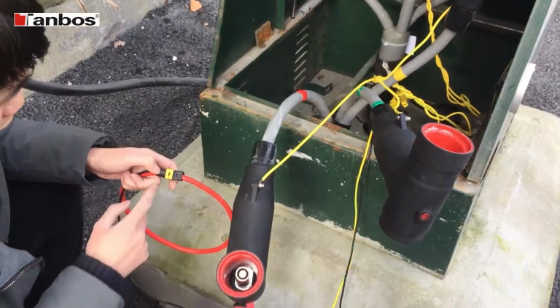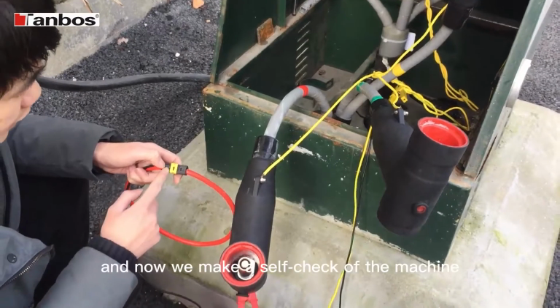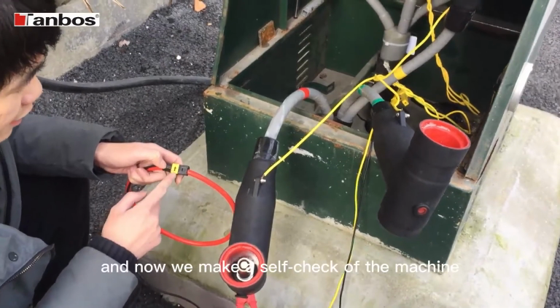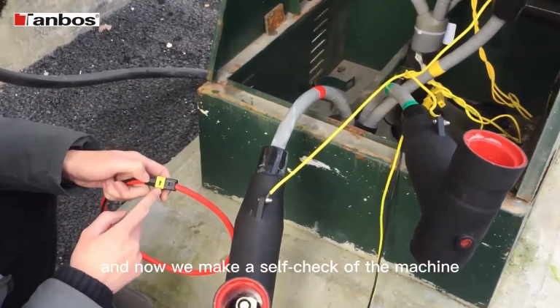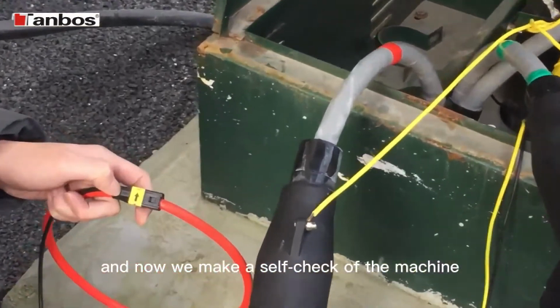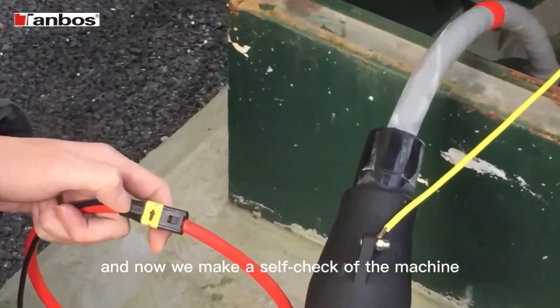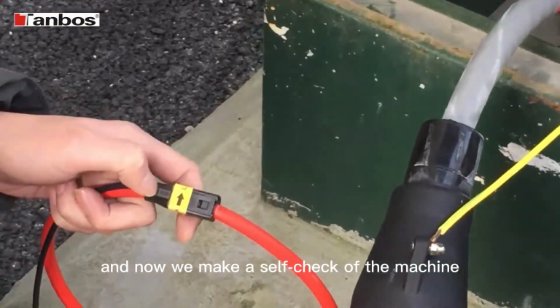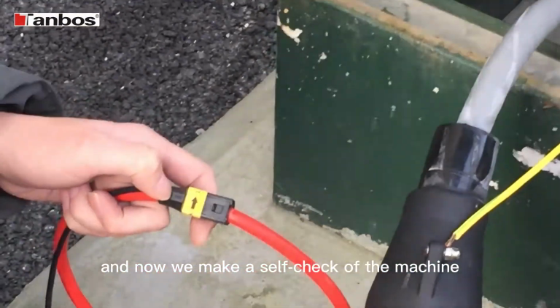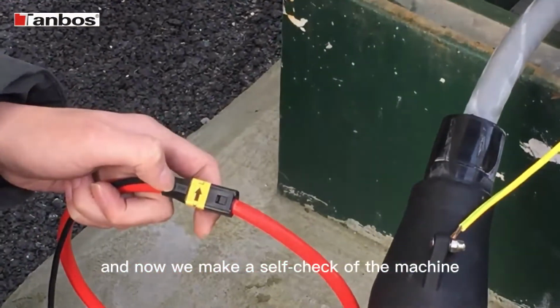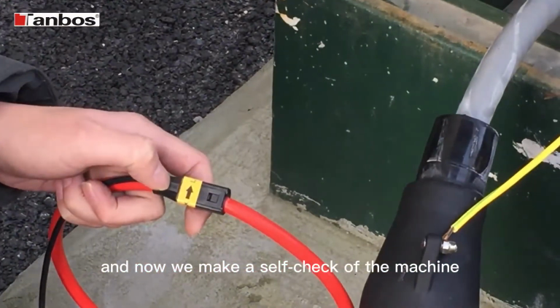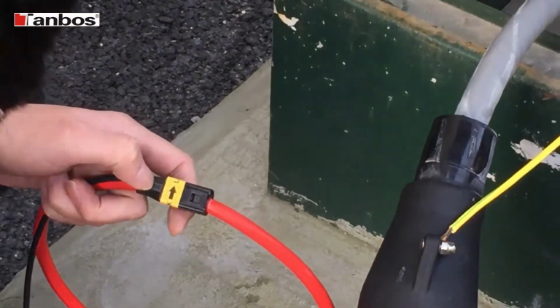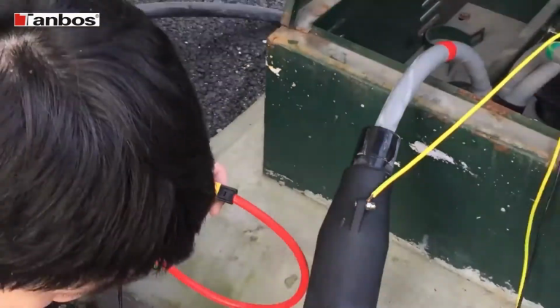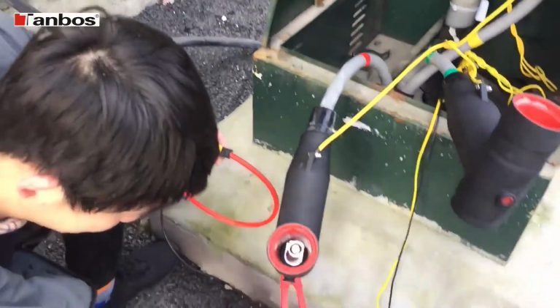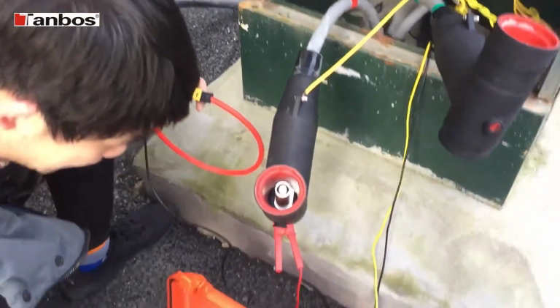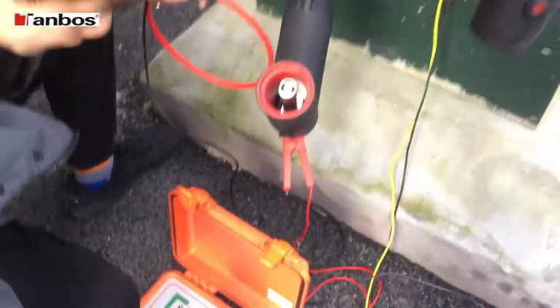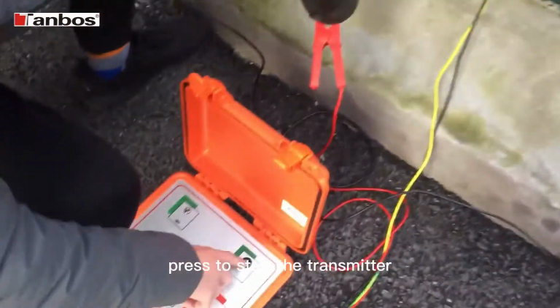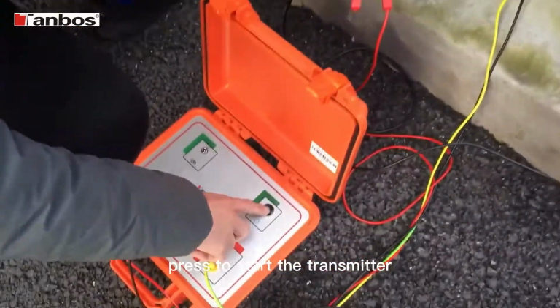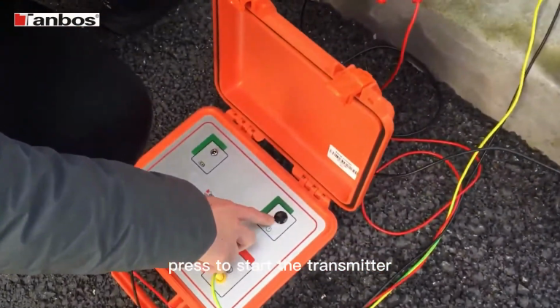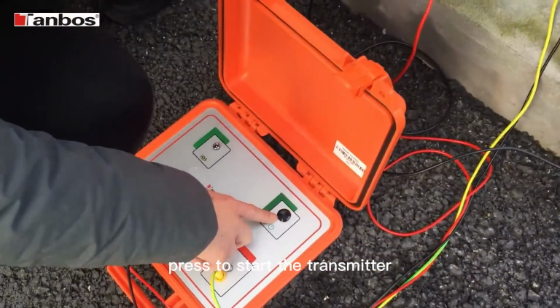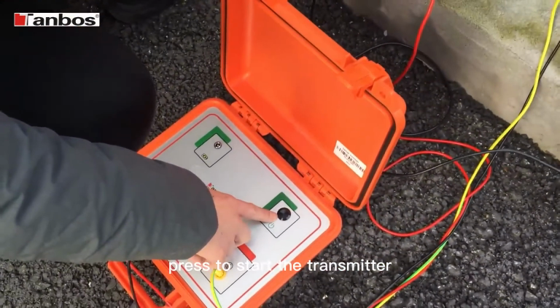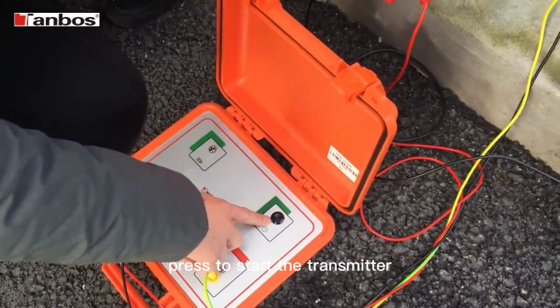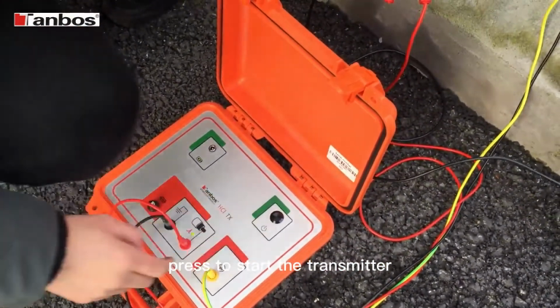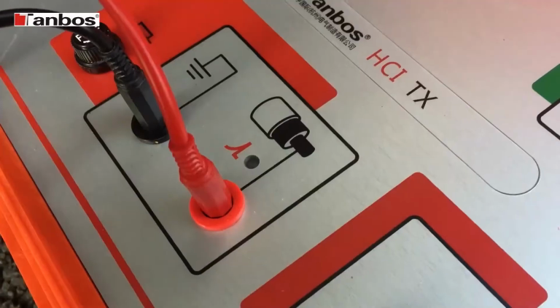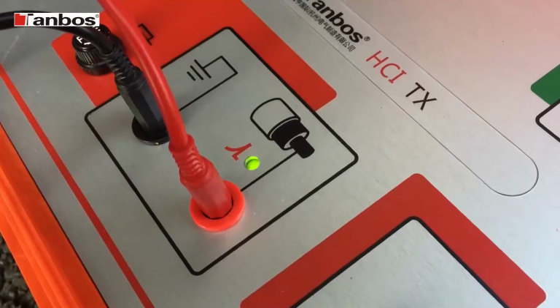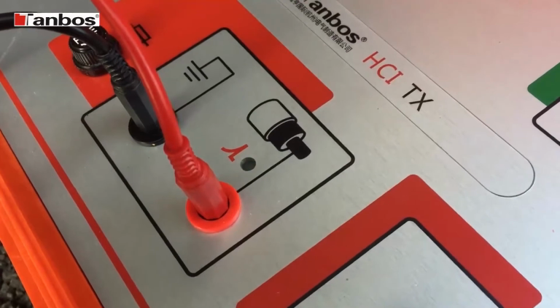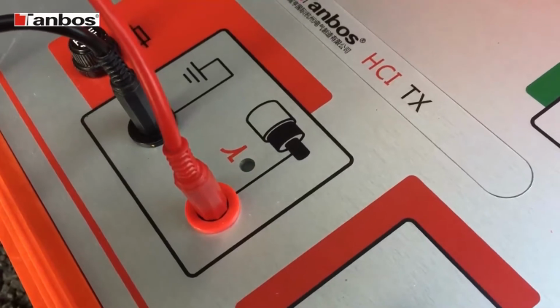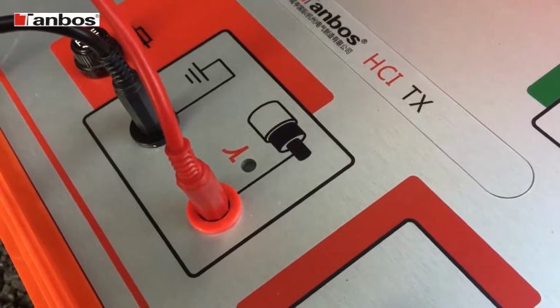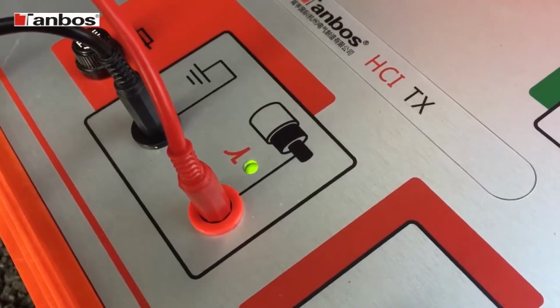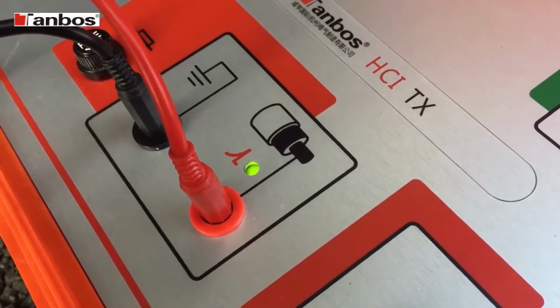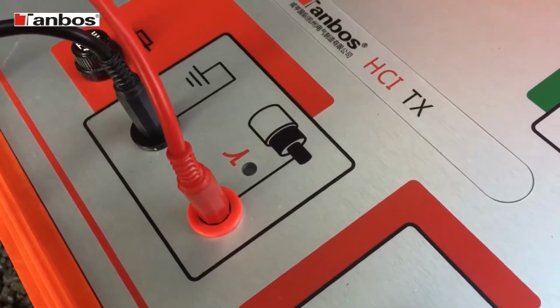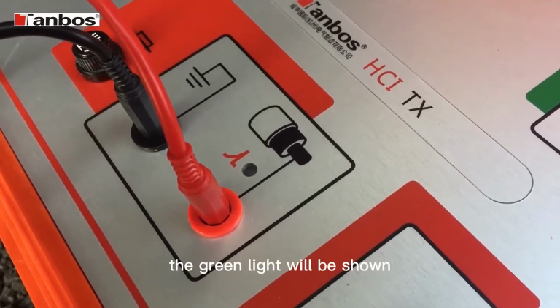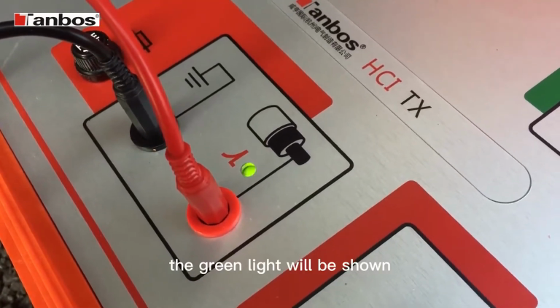And now we make the self-check of the machine. Press to start the transmitter. The green light will be shown.